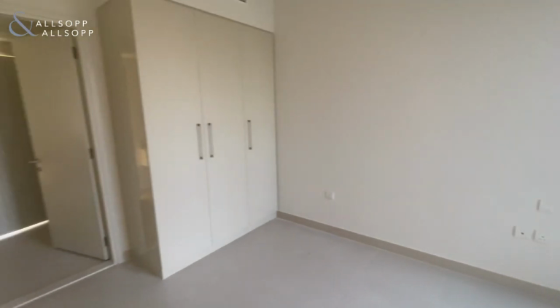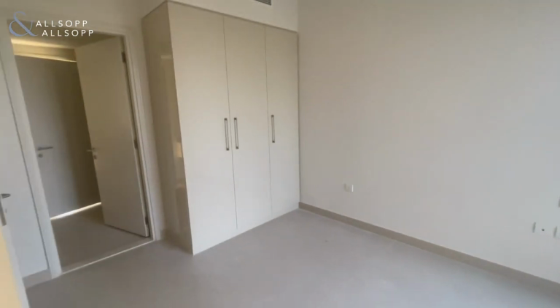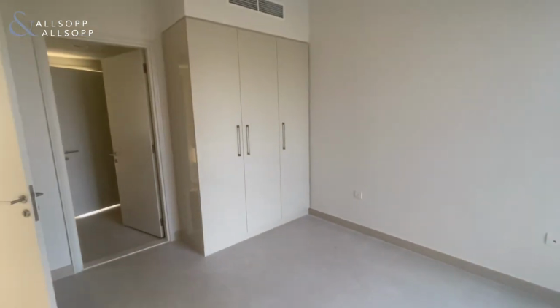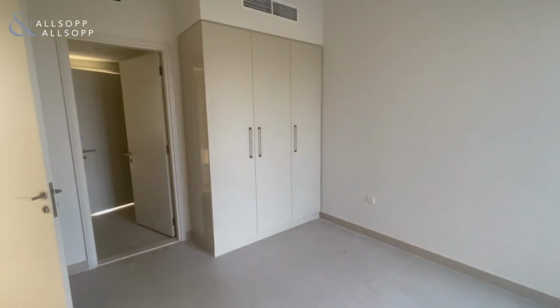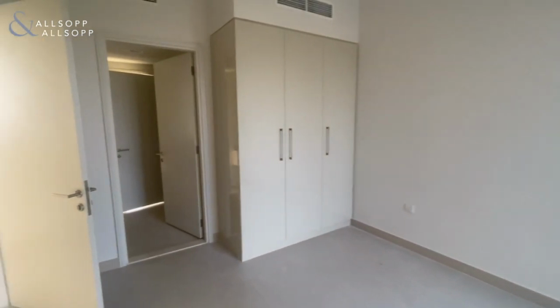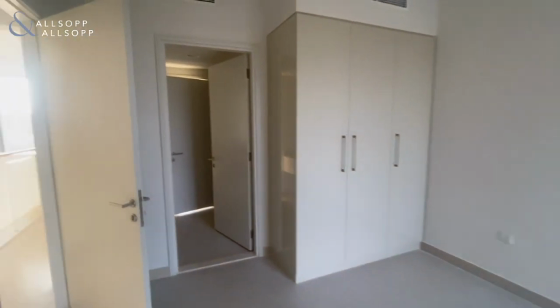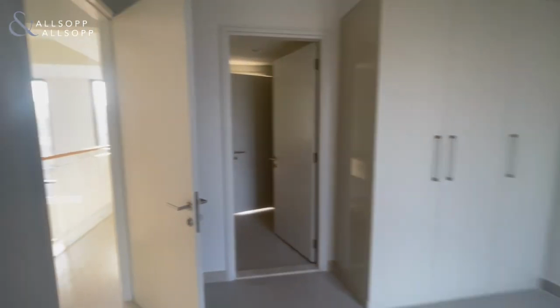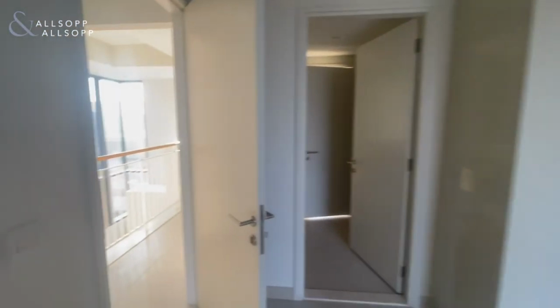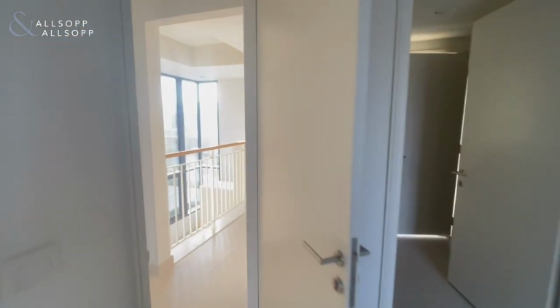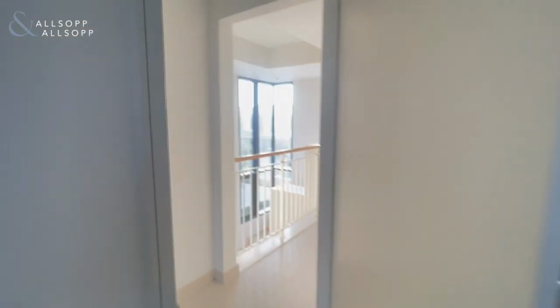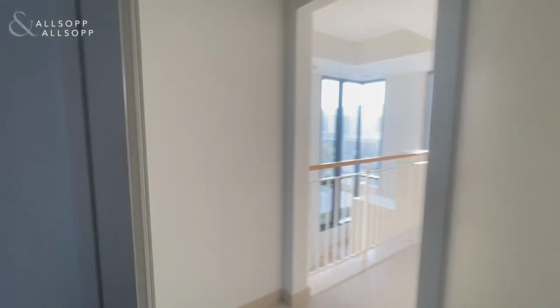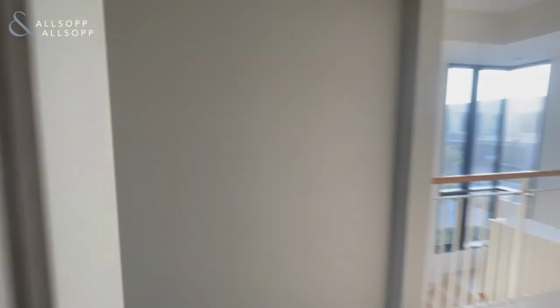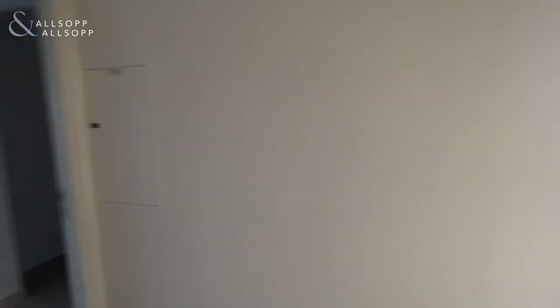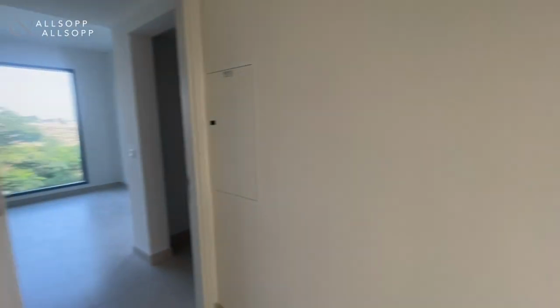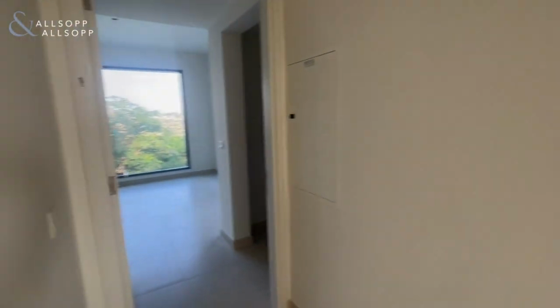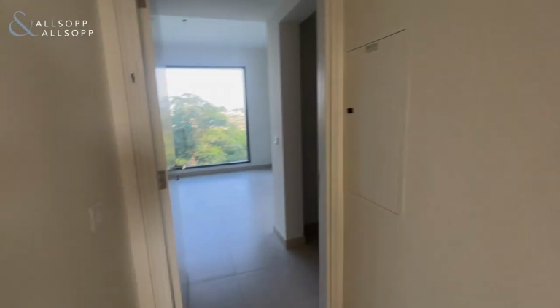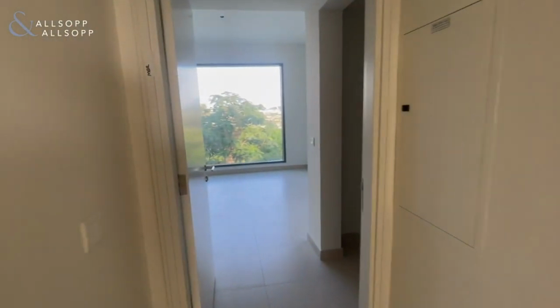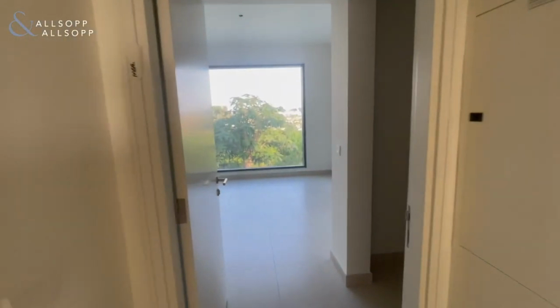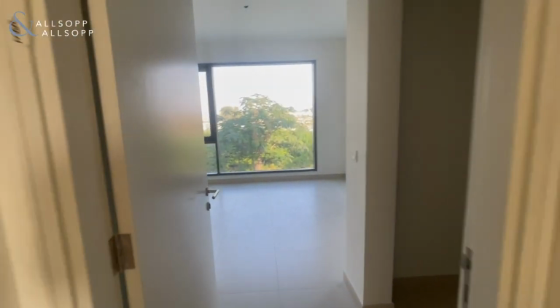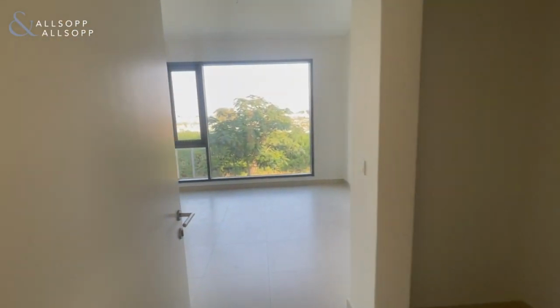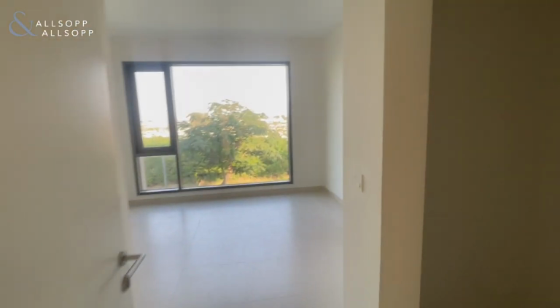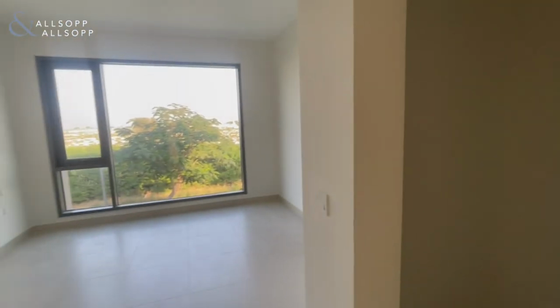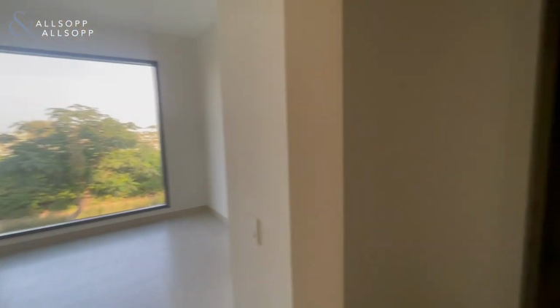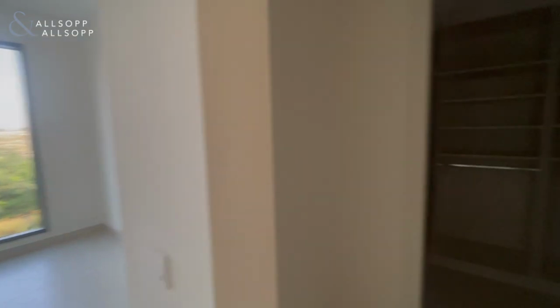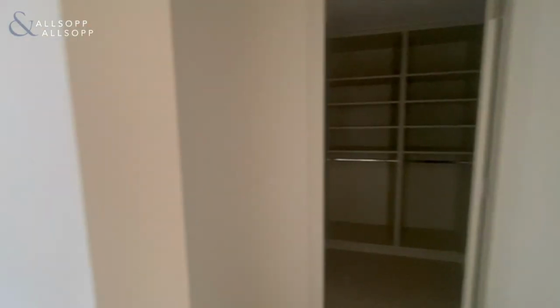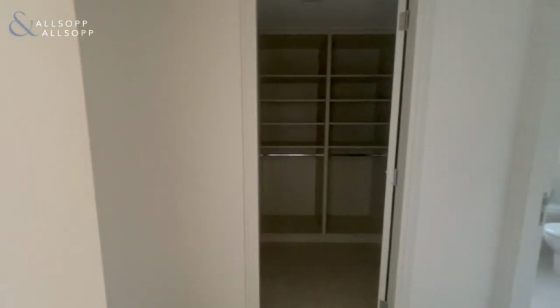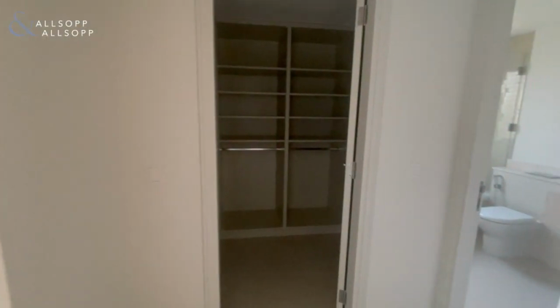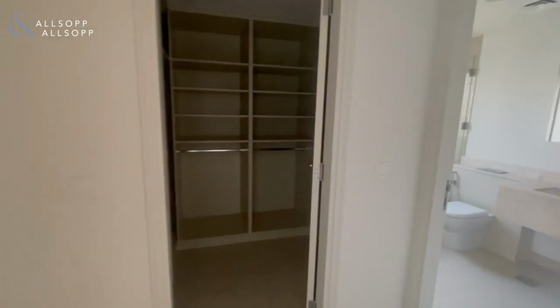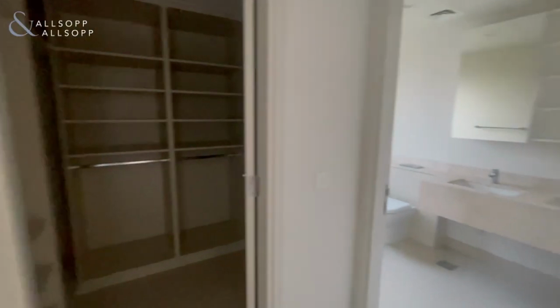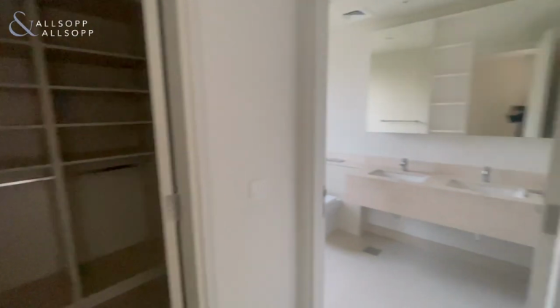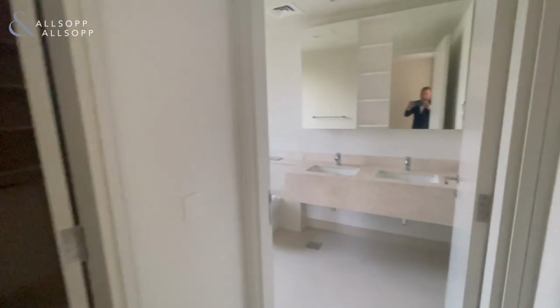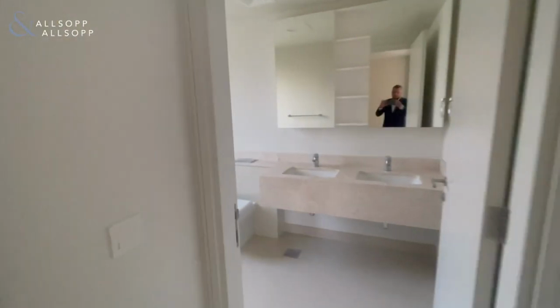Bedroom 2, built-in wardrobes again, and into the master bedroom — walk-in wardrobe and ensuite.